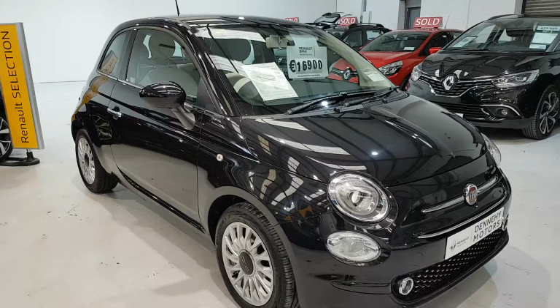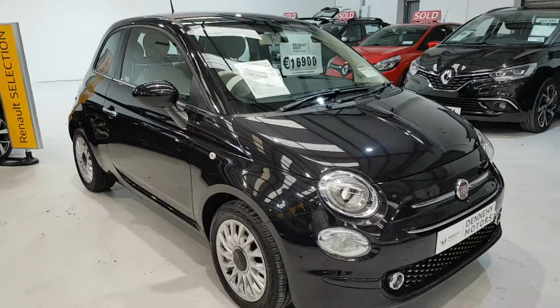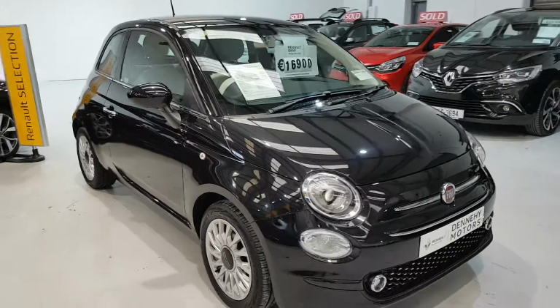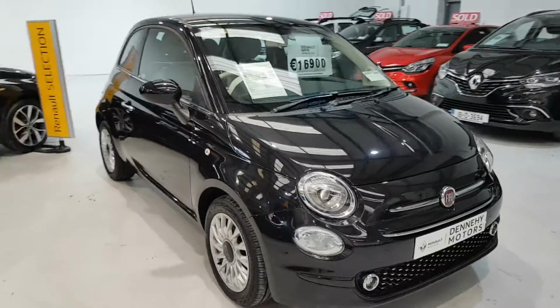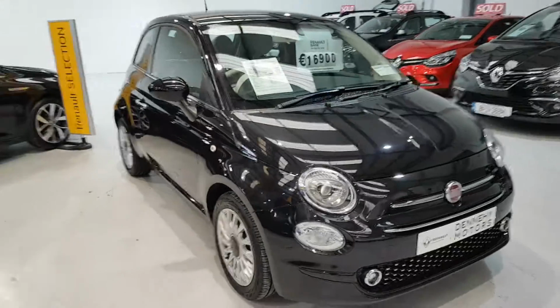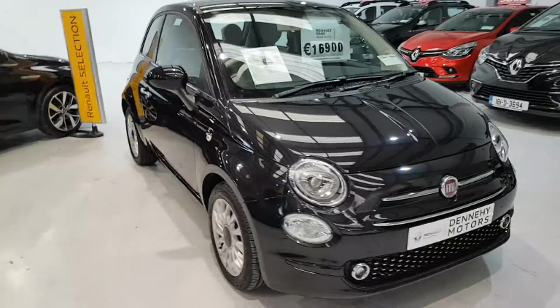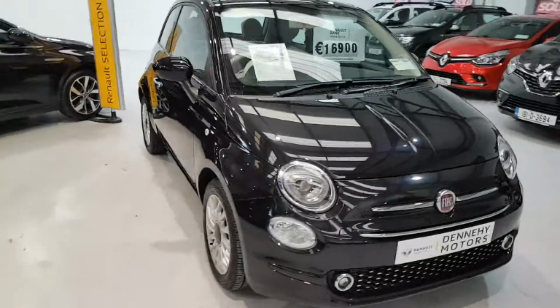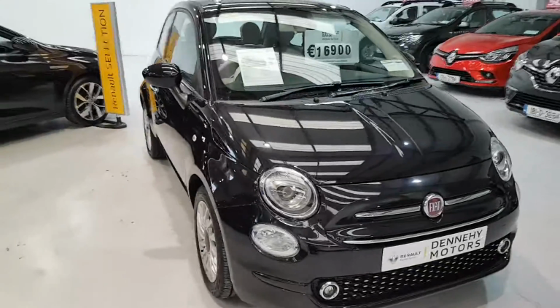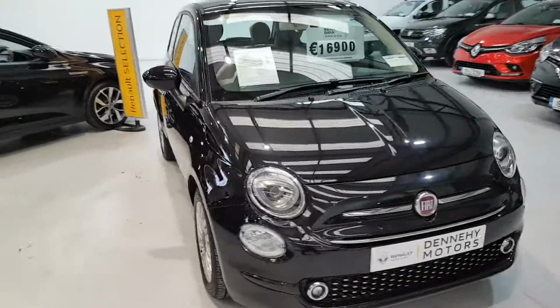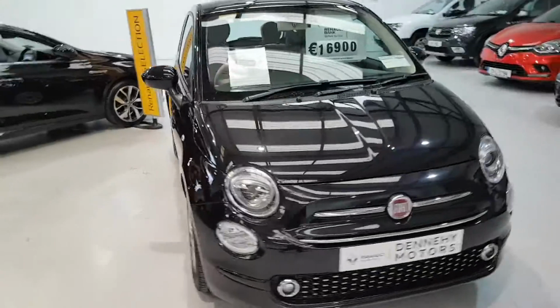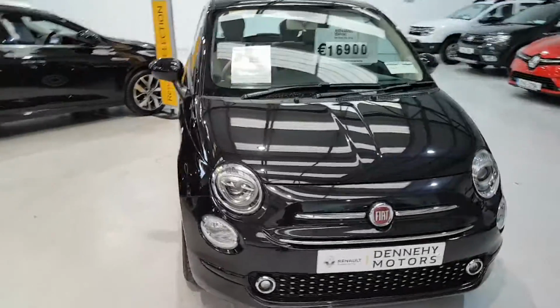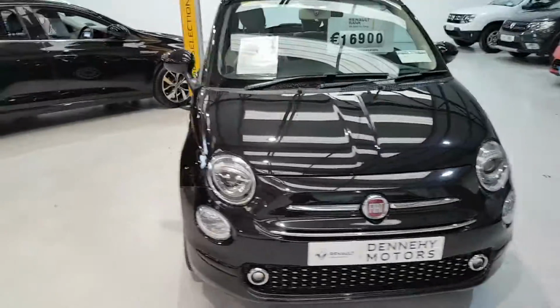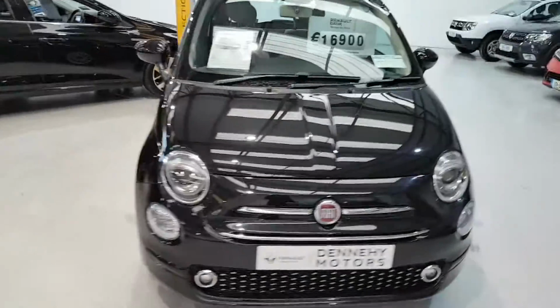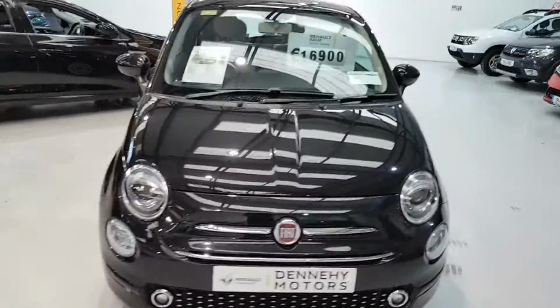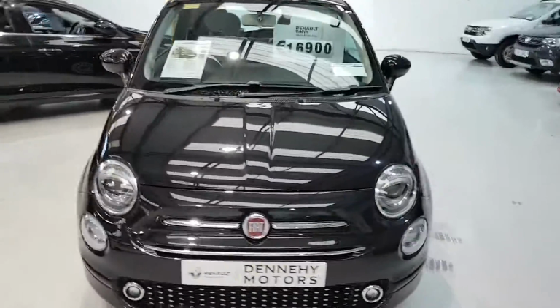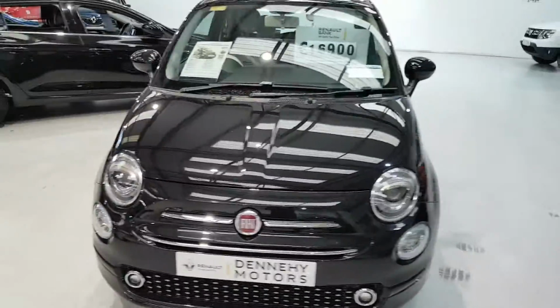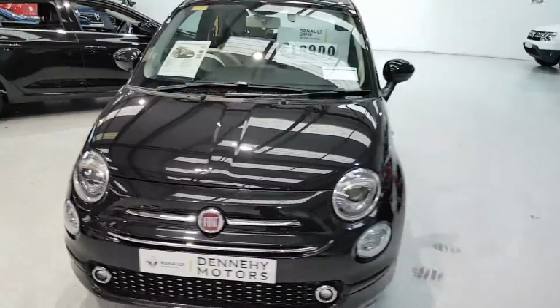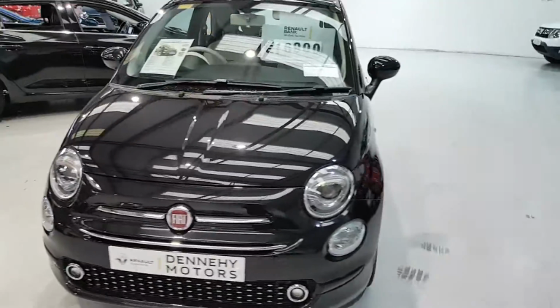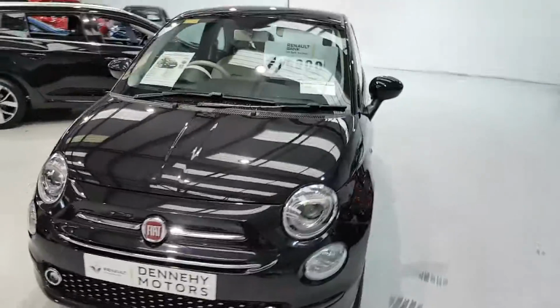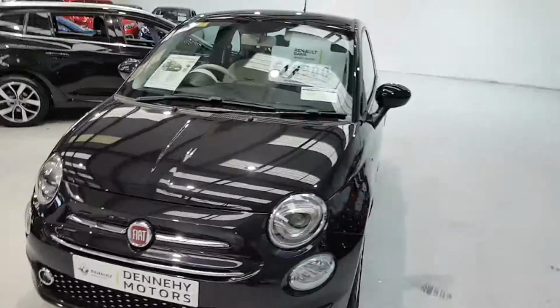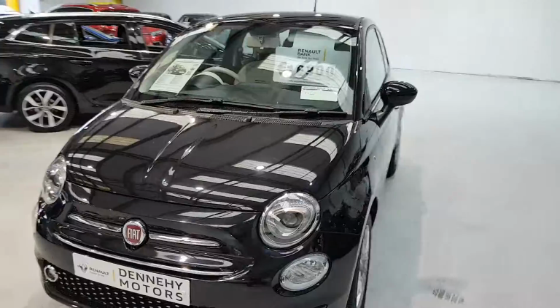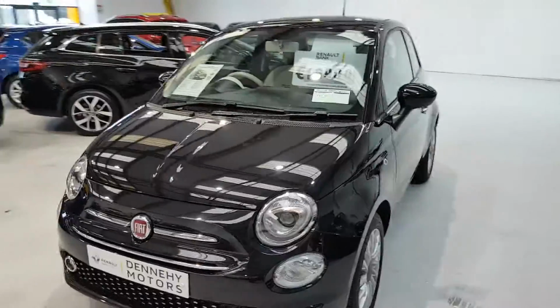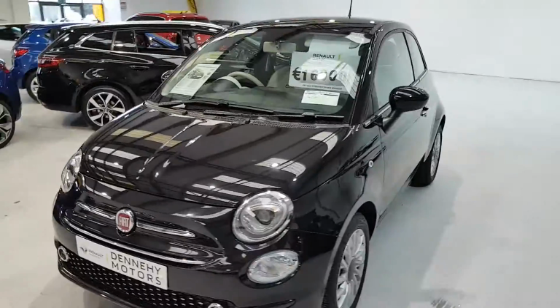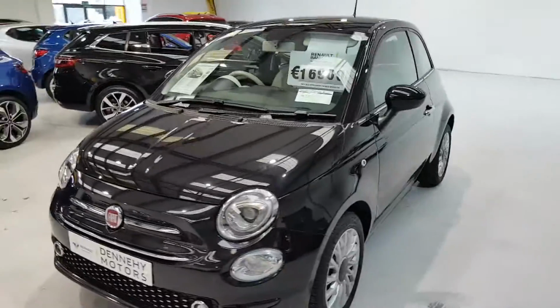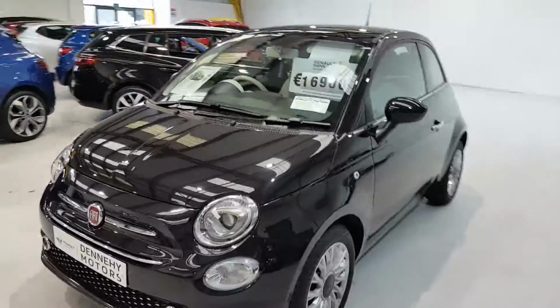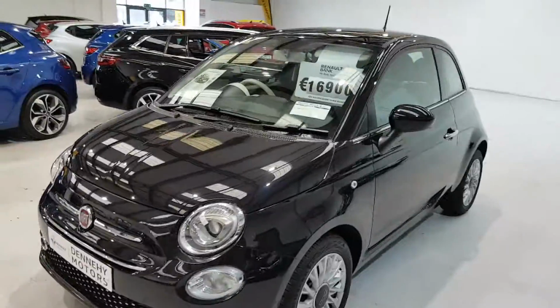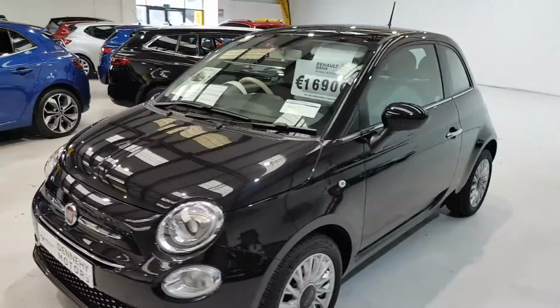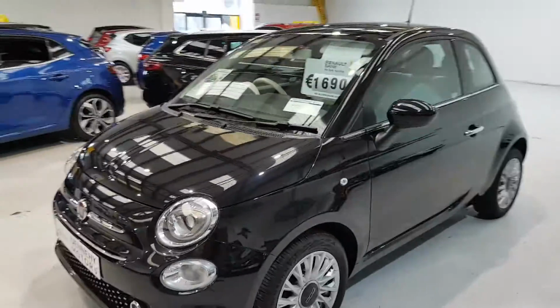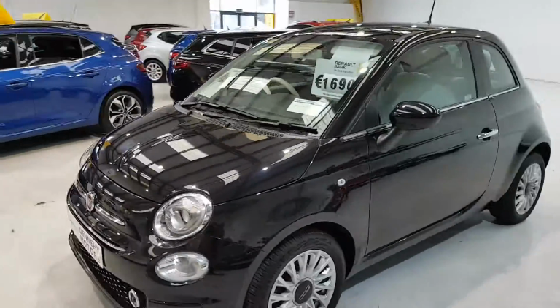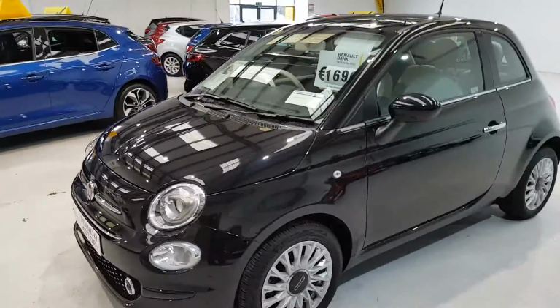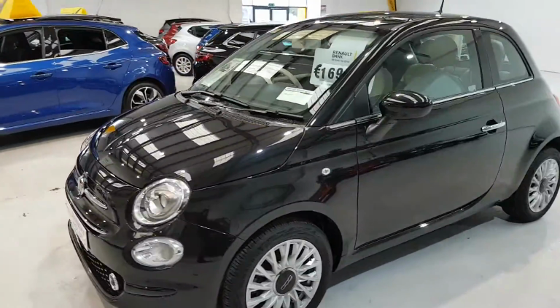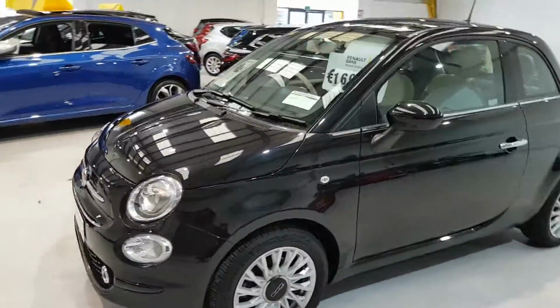Hi, welcome to Dennehy Motors. Here we're featuring a 2020 Fiat 500 1.2 petrol. This is an X-Demo model.